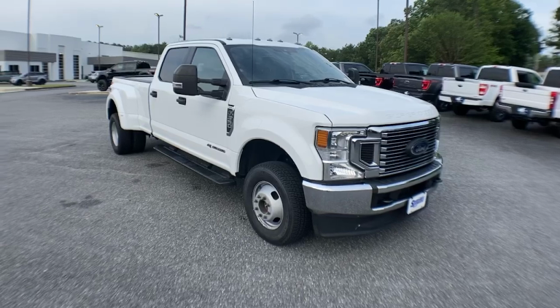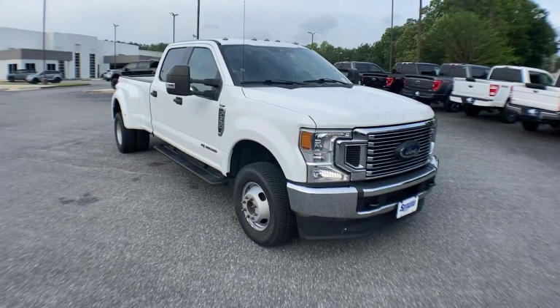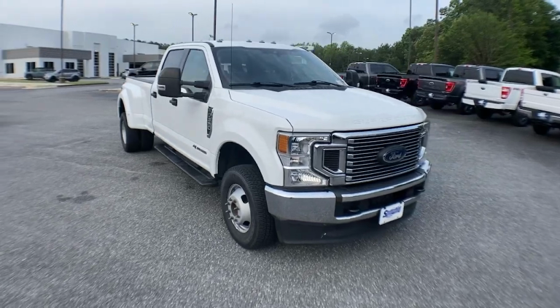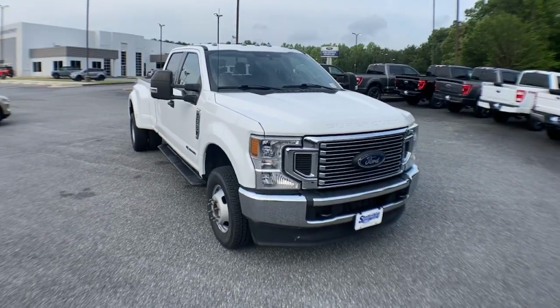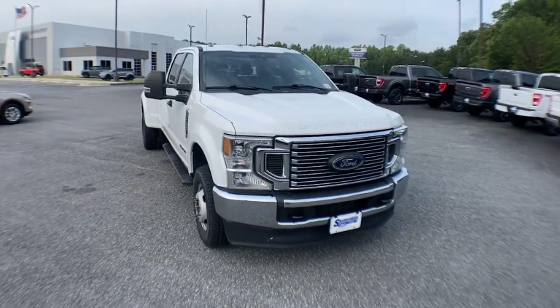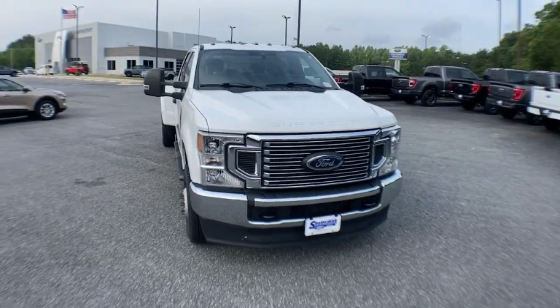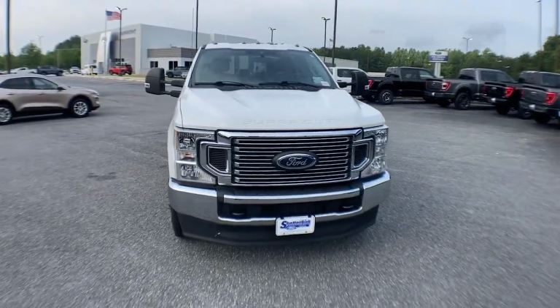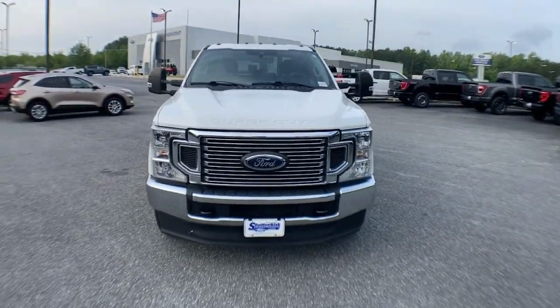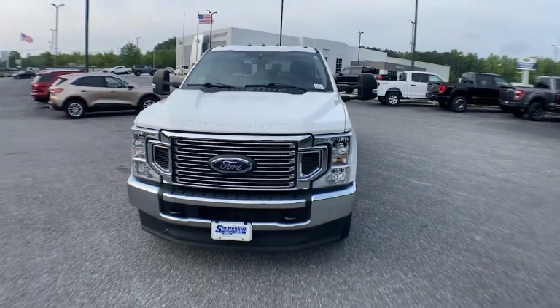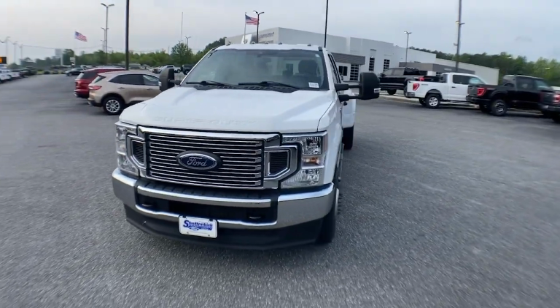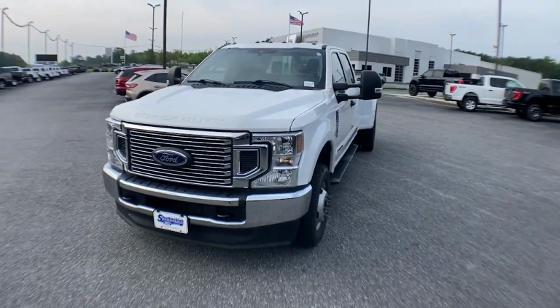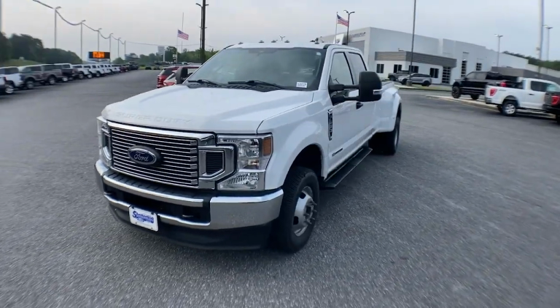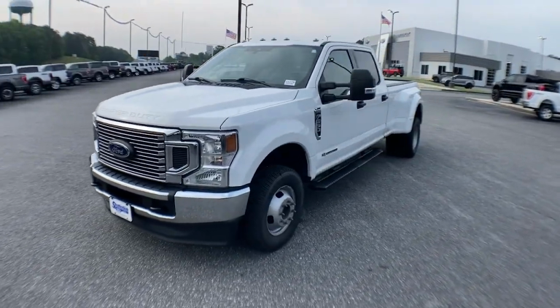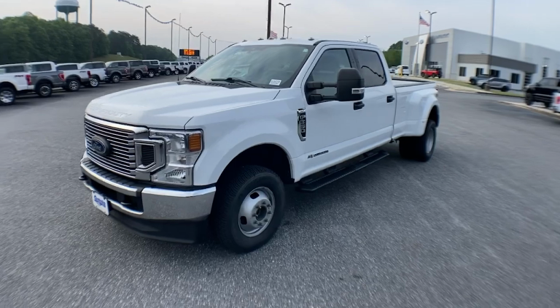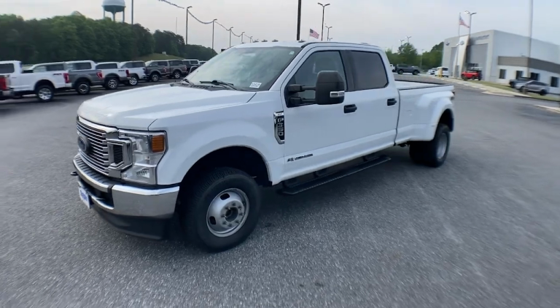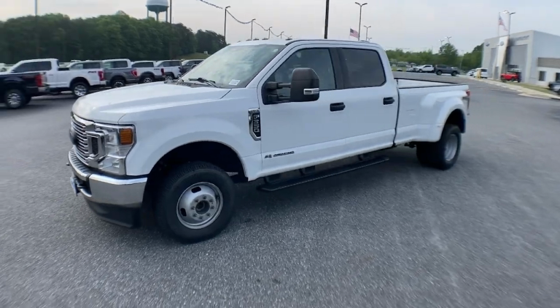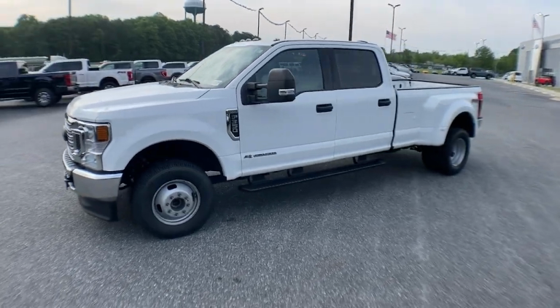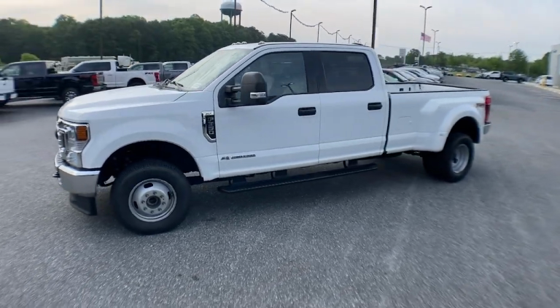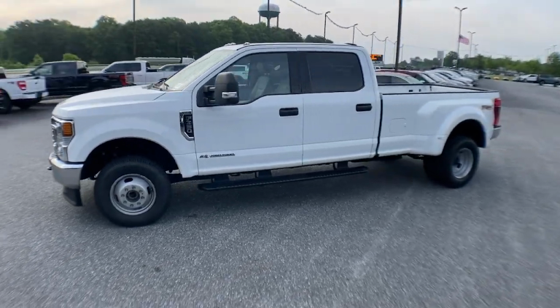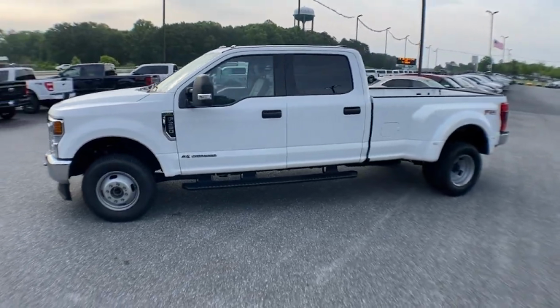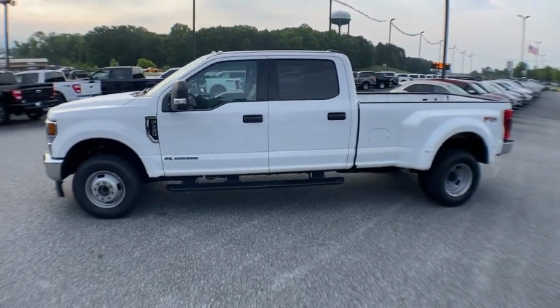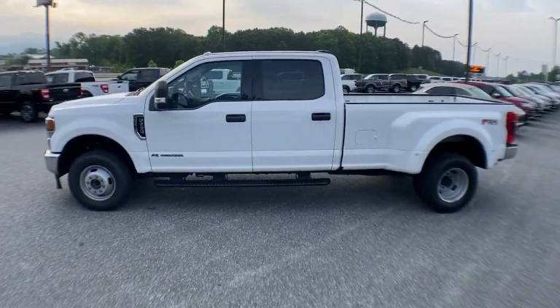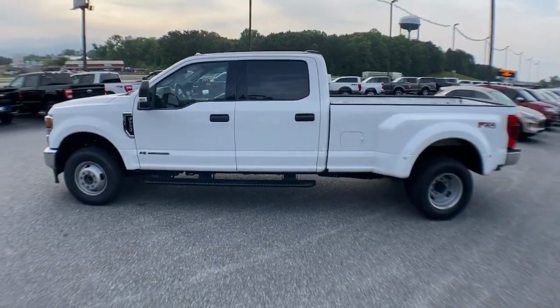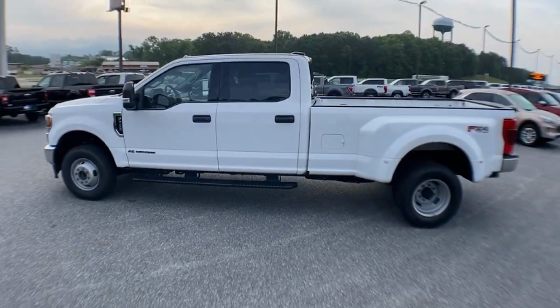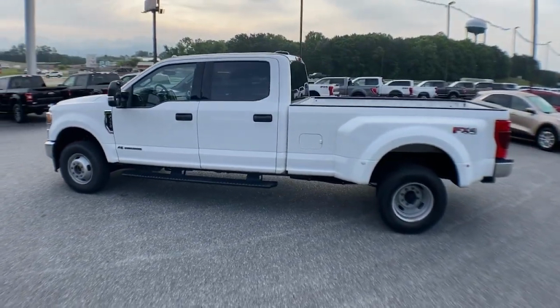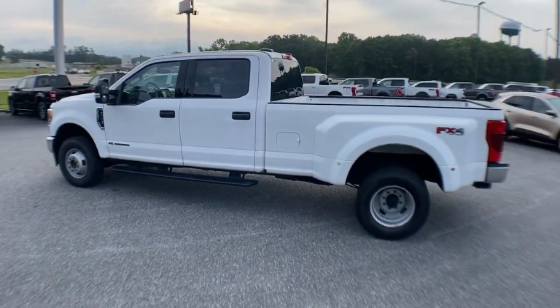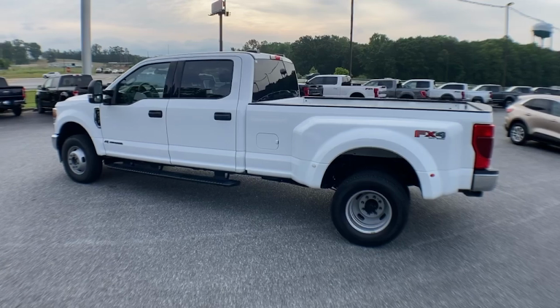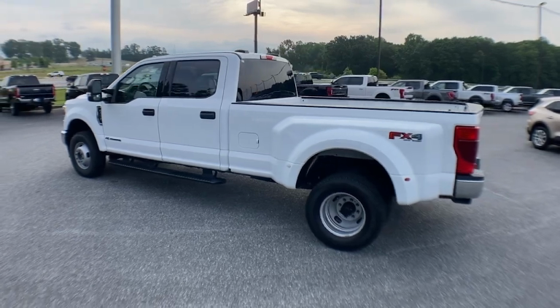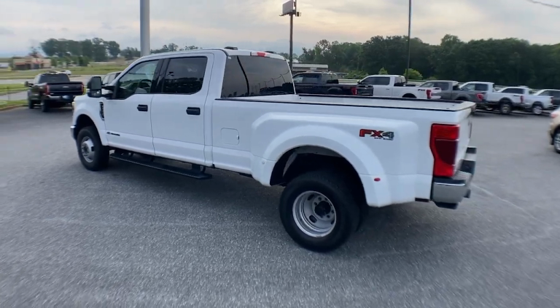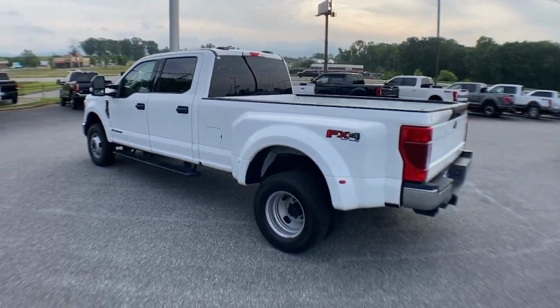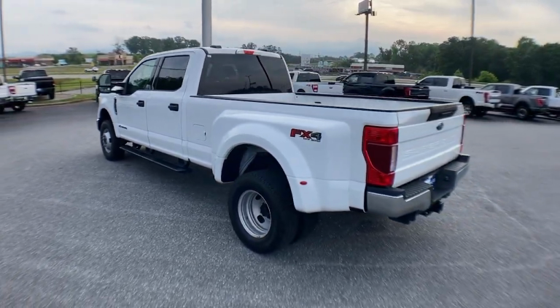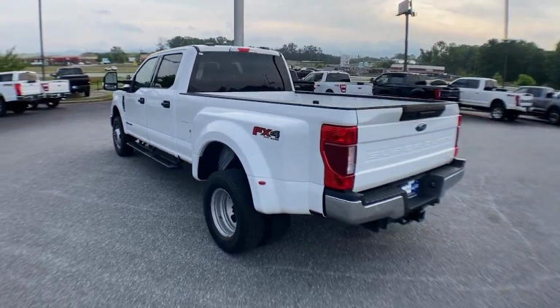You're gonna love the 2021 Ford Super Duty. This vehicle is an outstanding buy with fewer than 35,000 miles on the odometer. If you're going to do it, do it right.